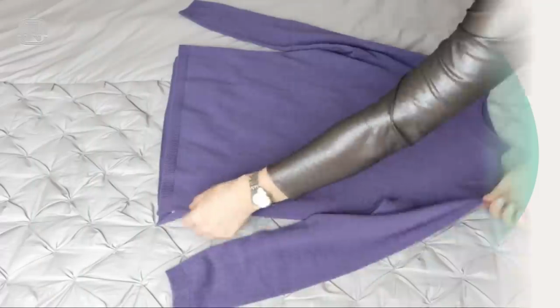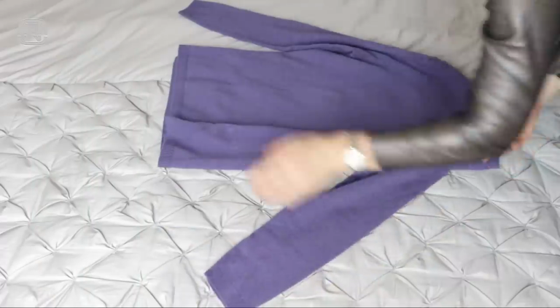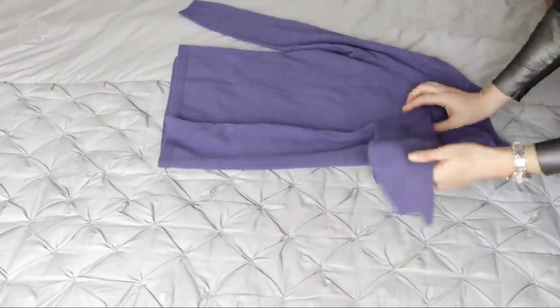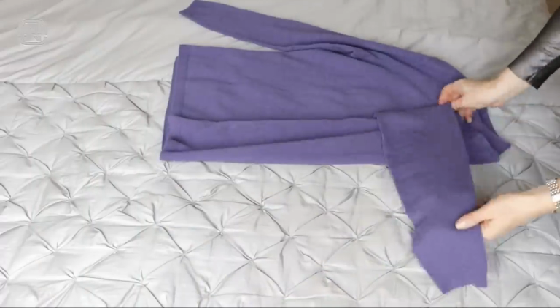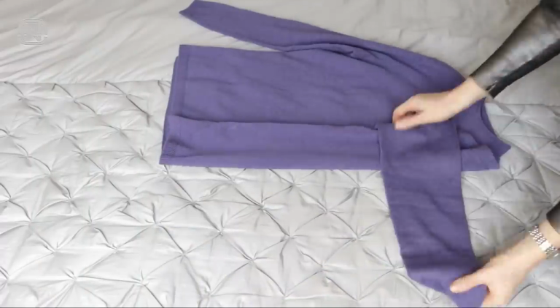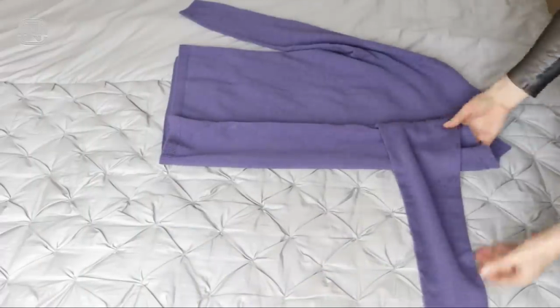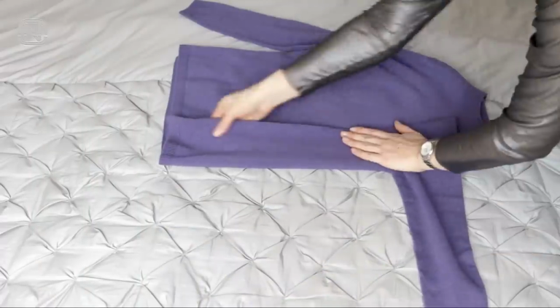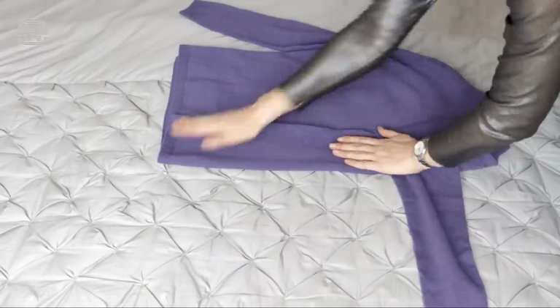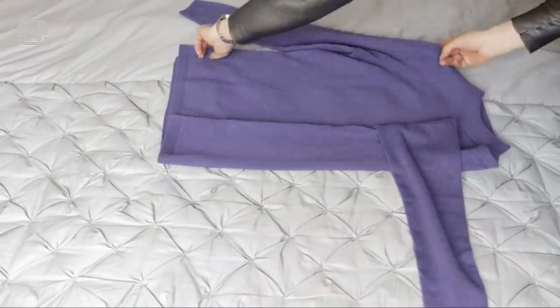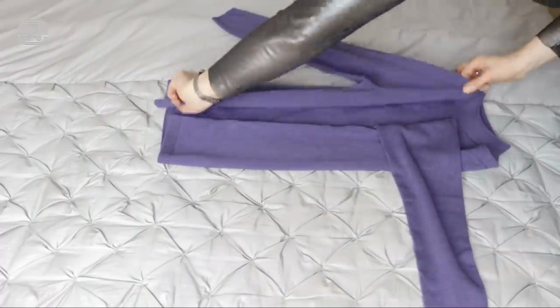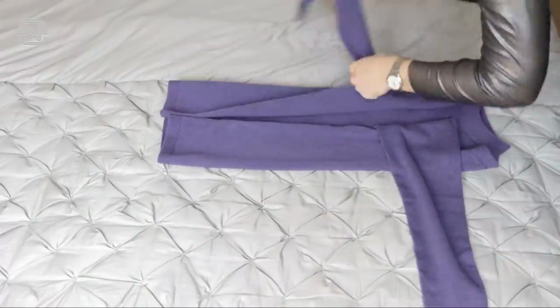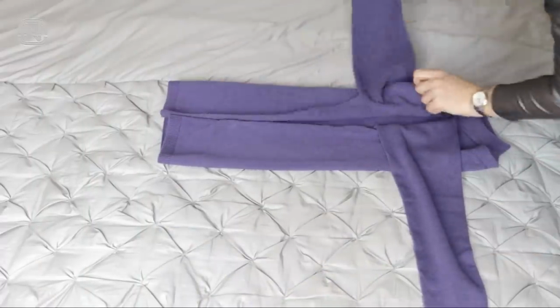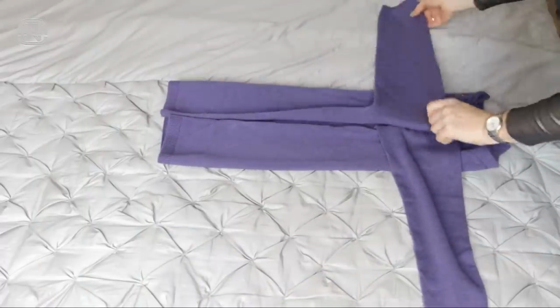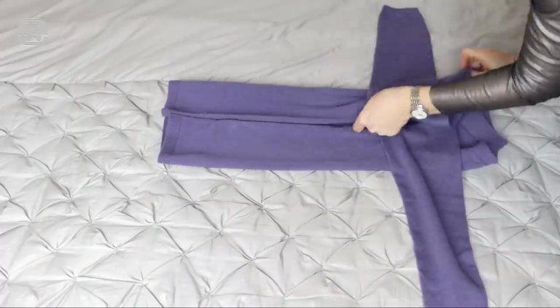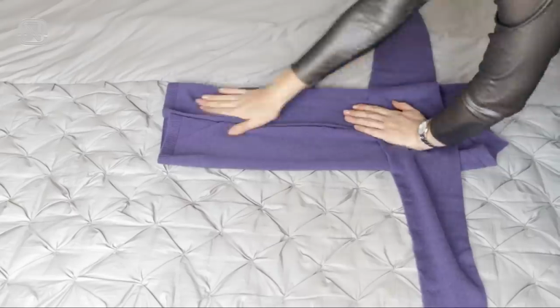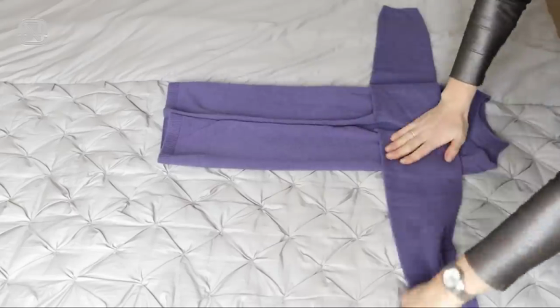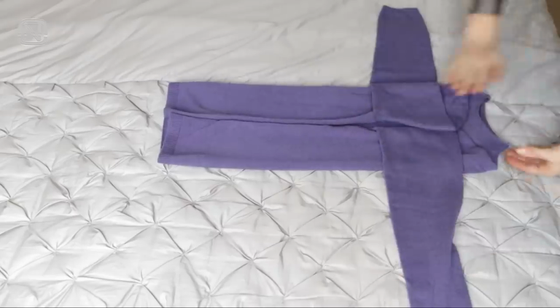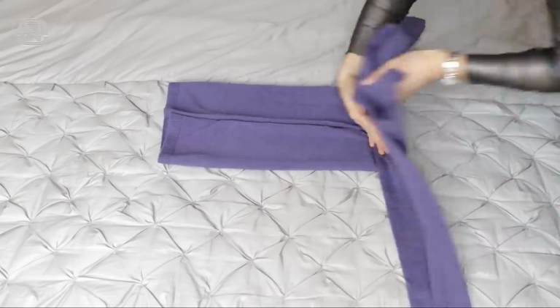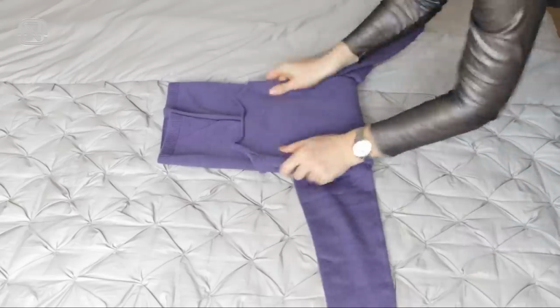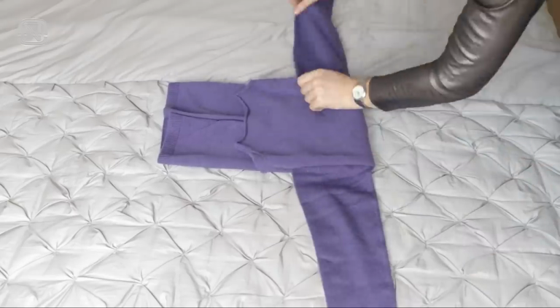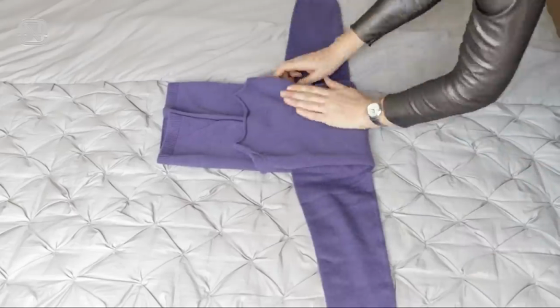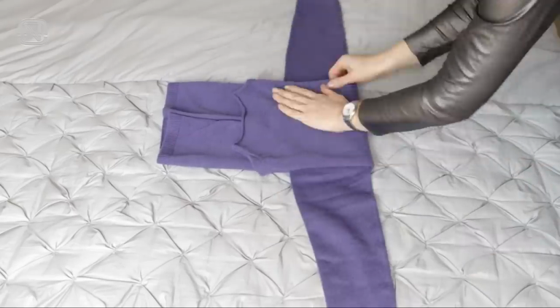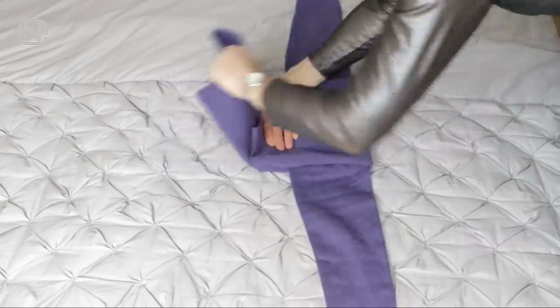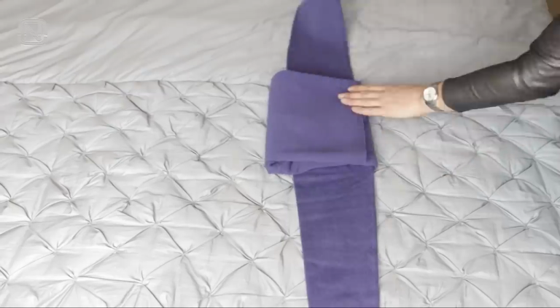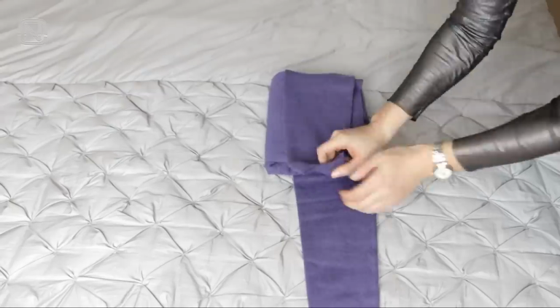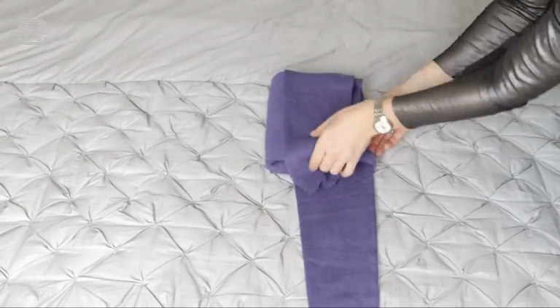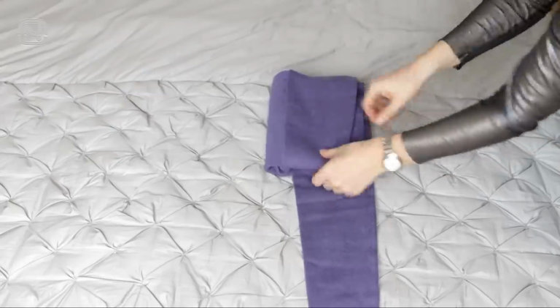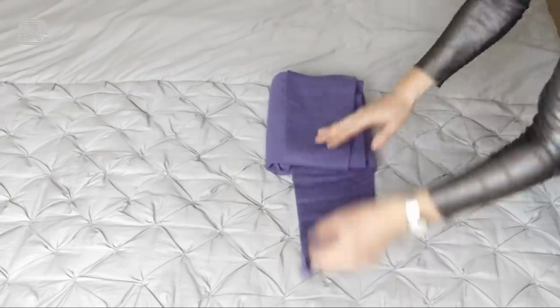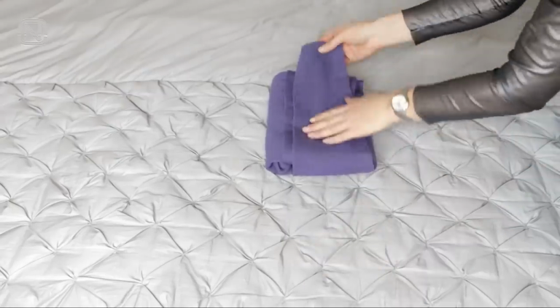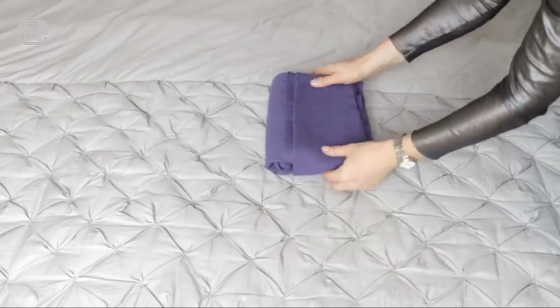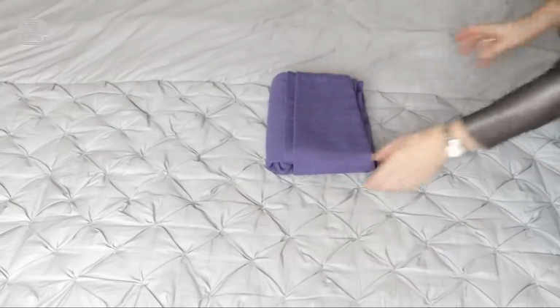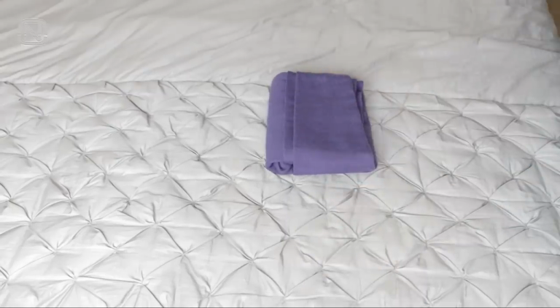And this is how you can fold a shirt. First, fold the sides vertically towards the center, fold the top and then the bottom. Secure everything by tucking the sleeves inward one by one.